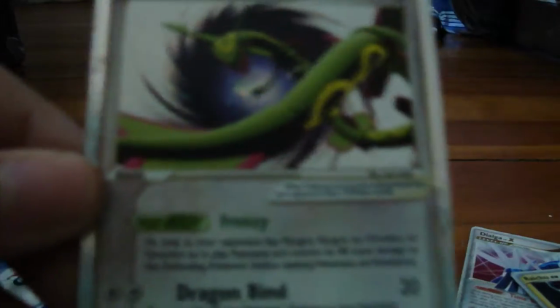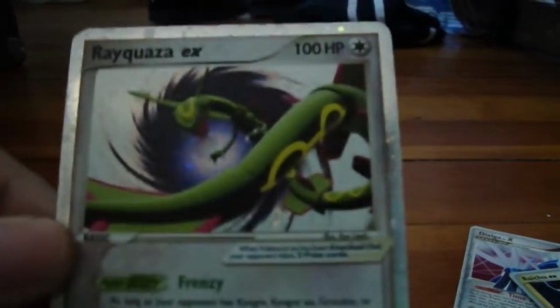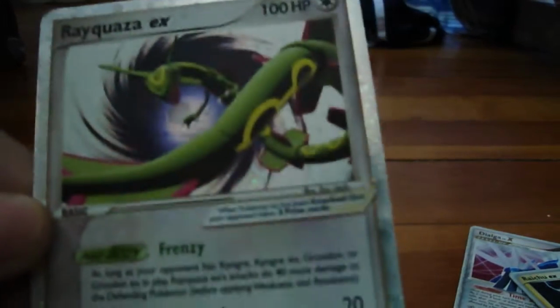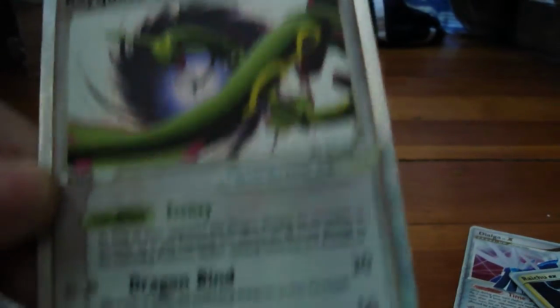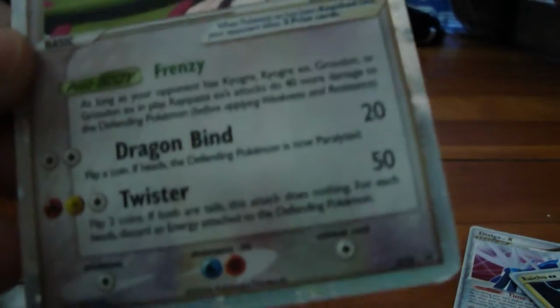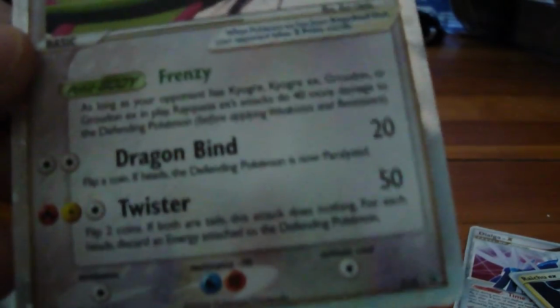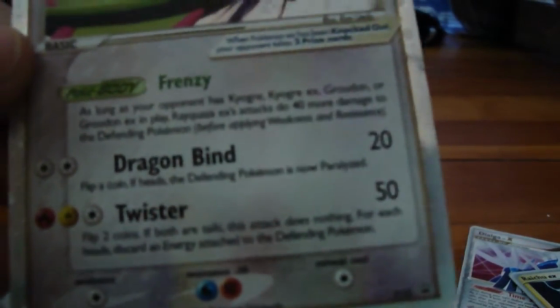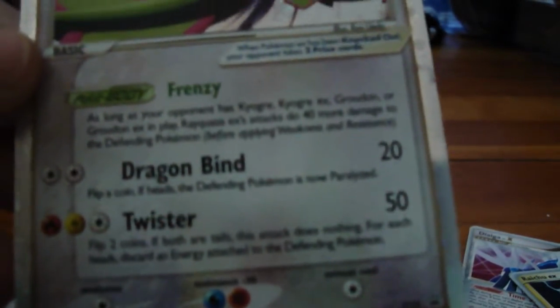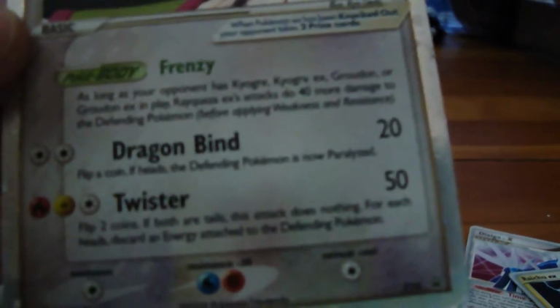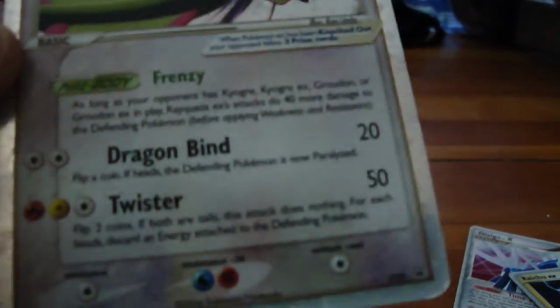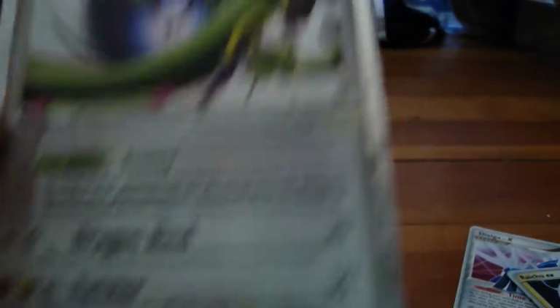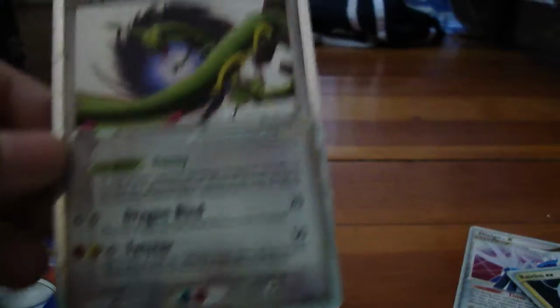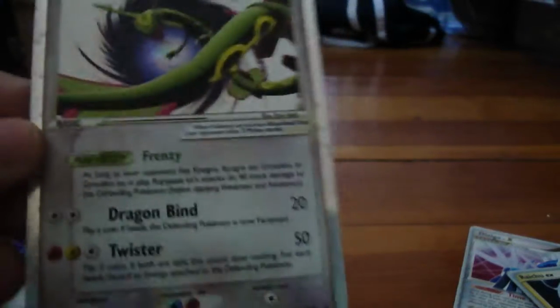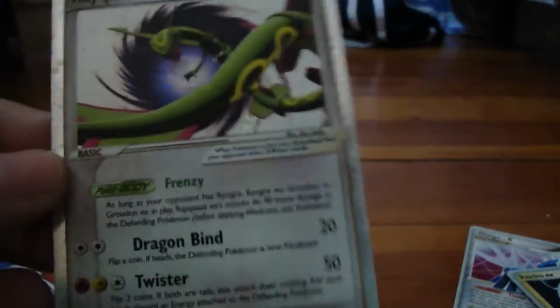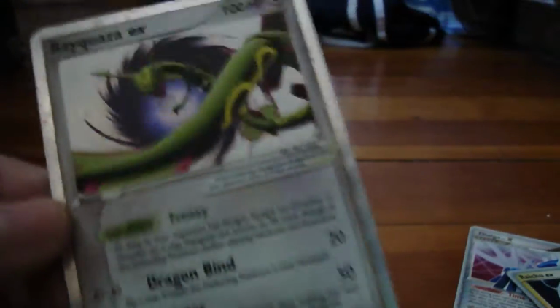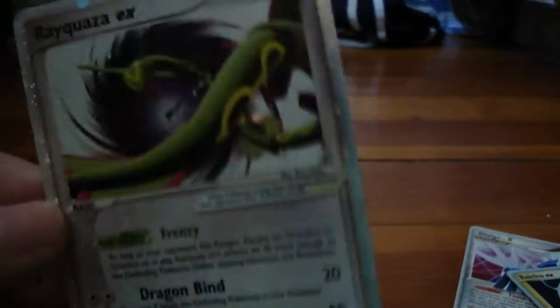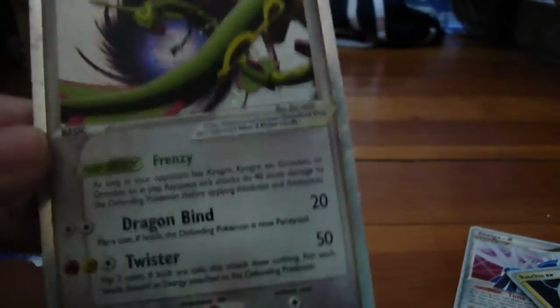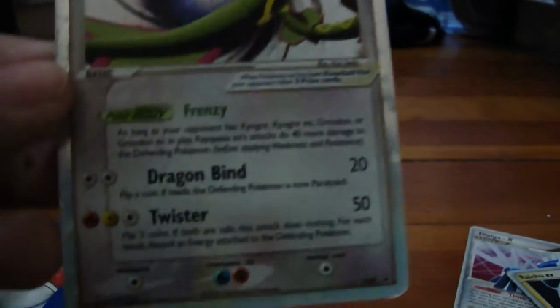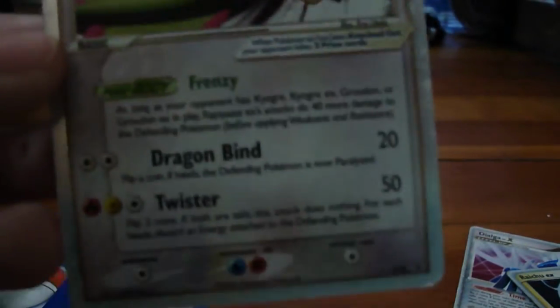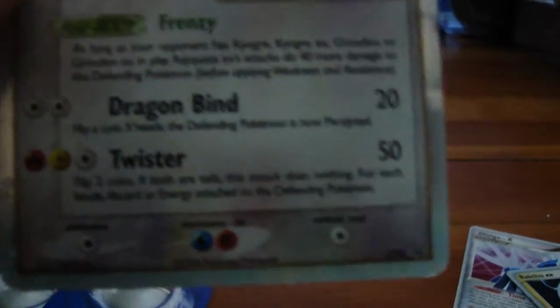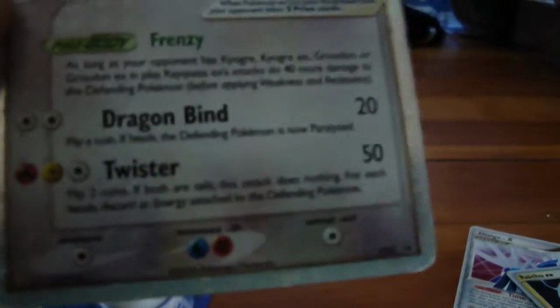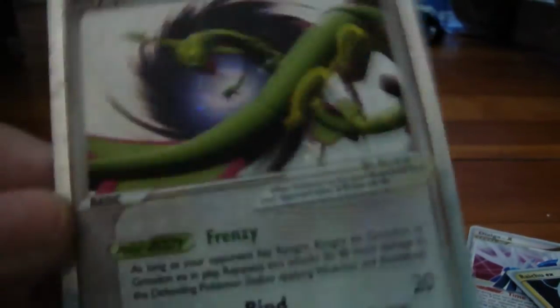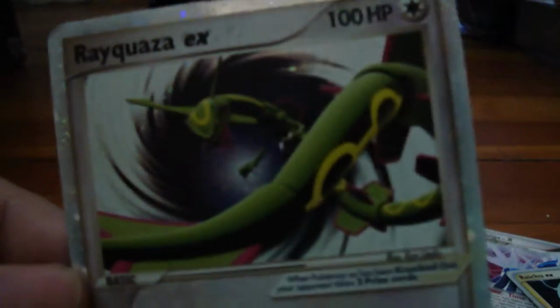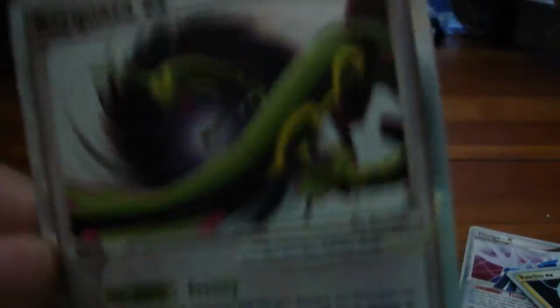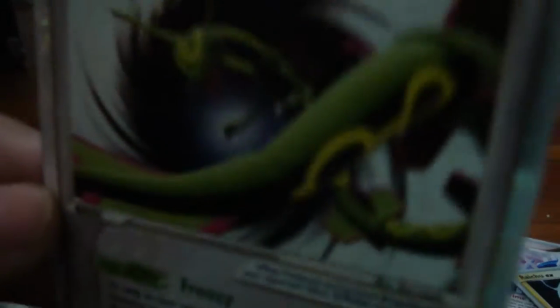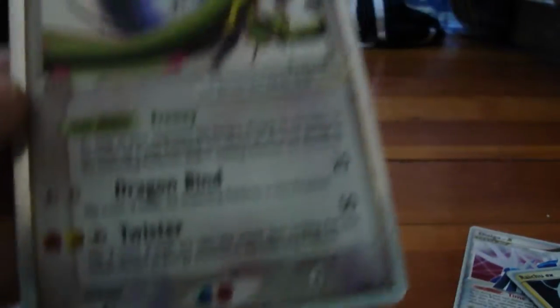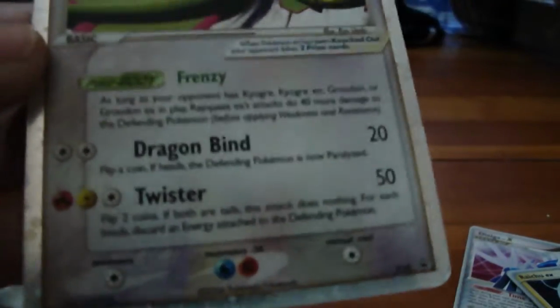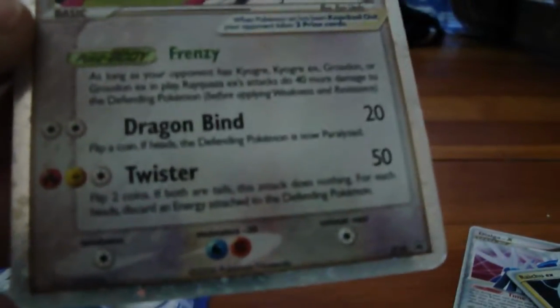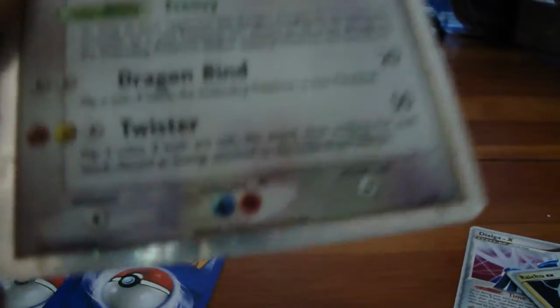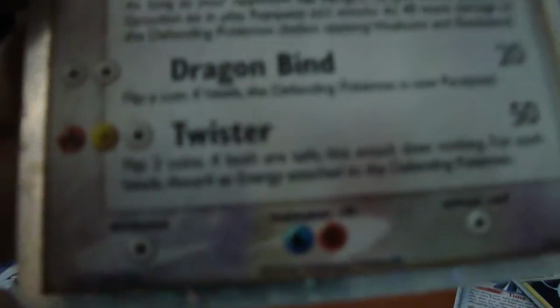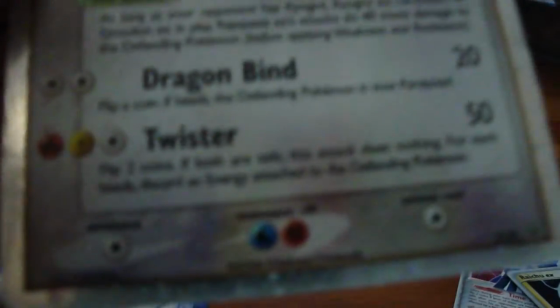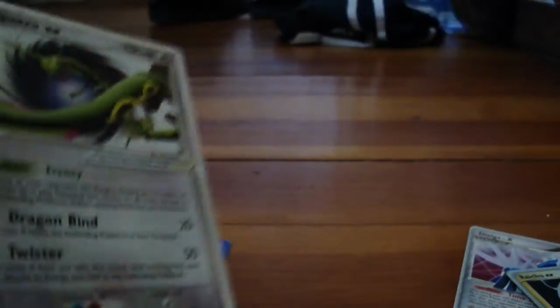This is my Rayquaza EX that I bought at a store near where I live. I bought this for about three bucks, so it's a pretty good deal for a Rayquaza EX. It knows Twister and Dragon Bind.